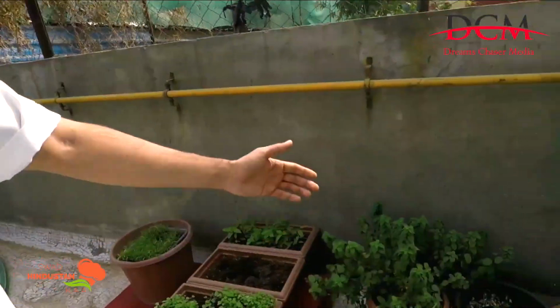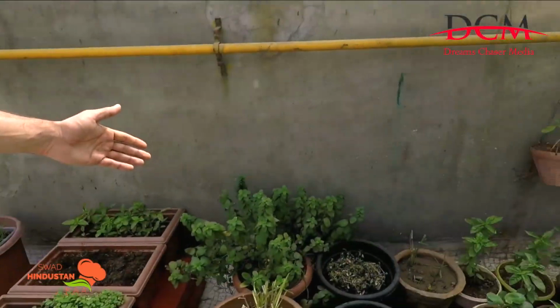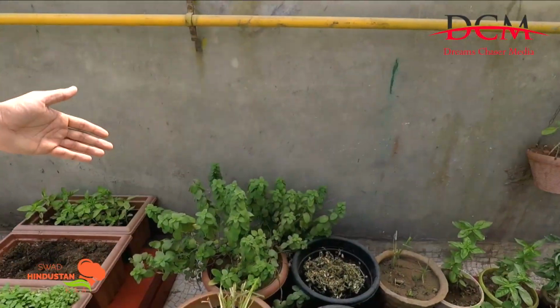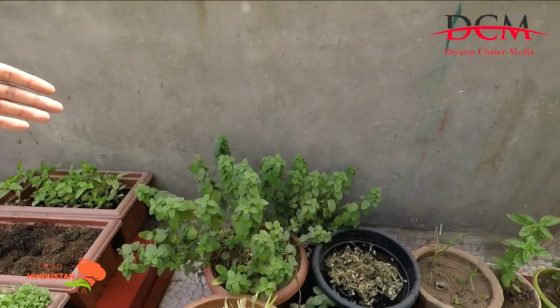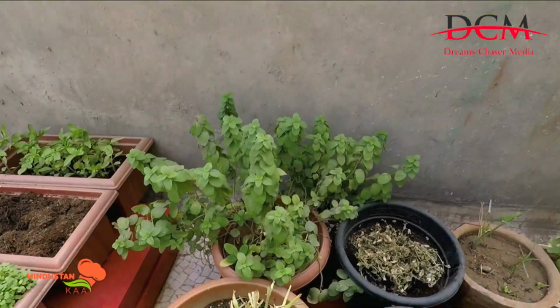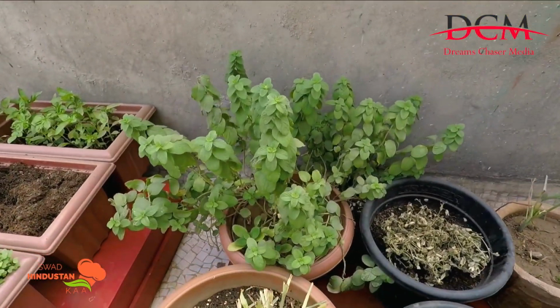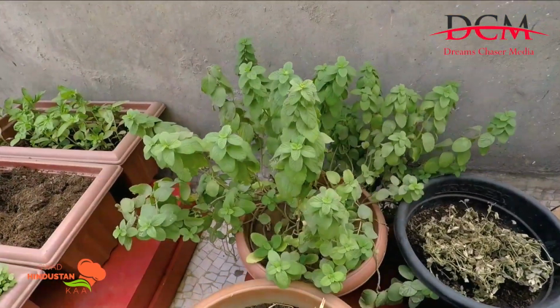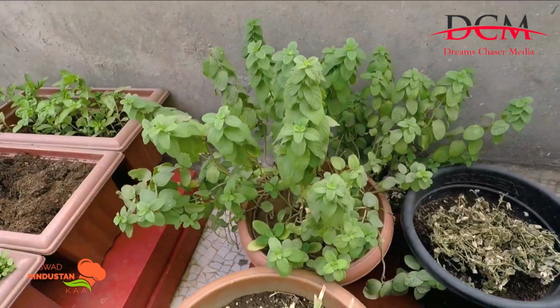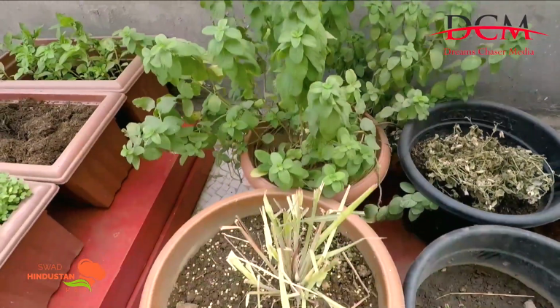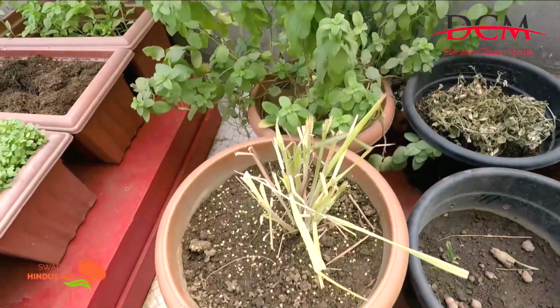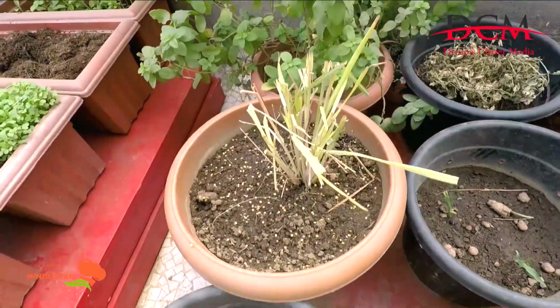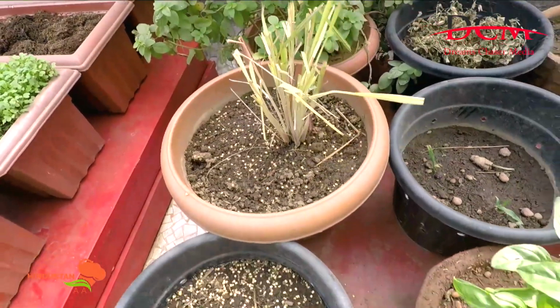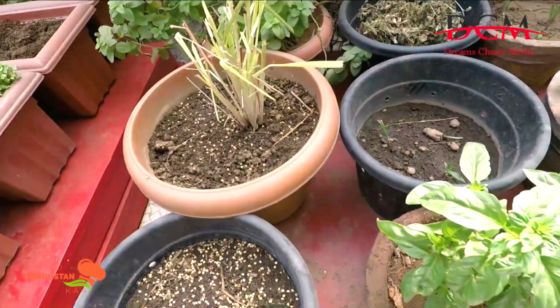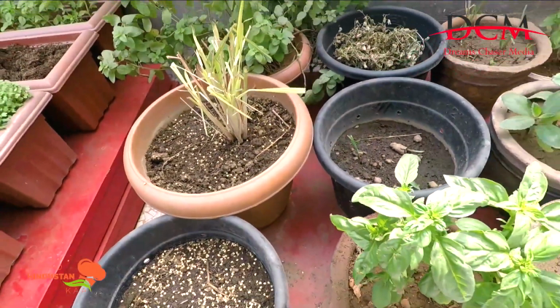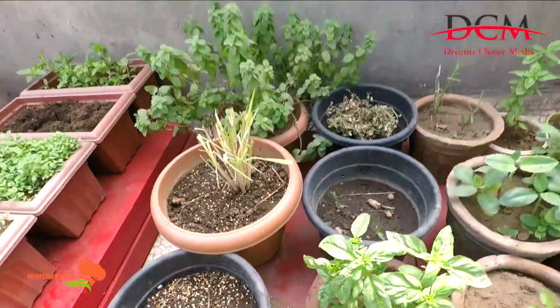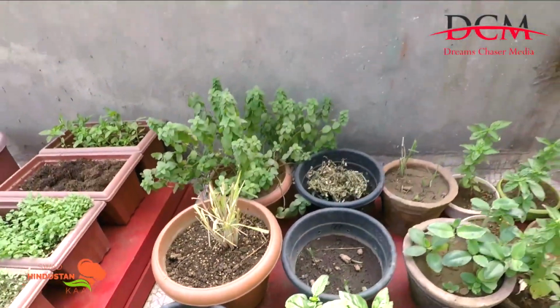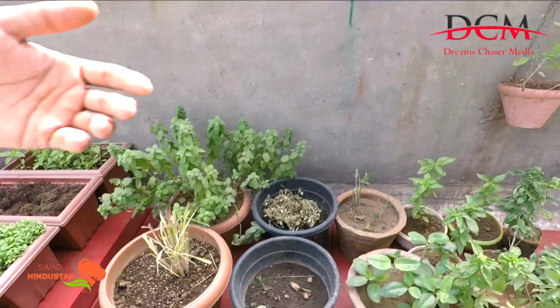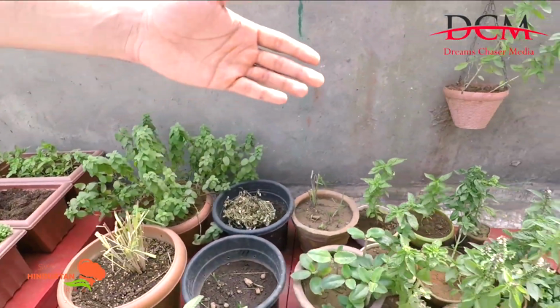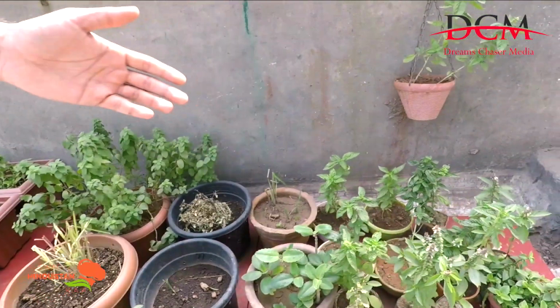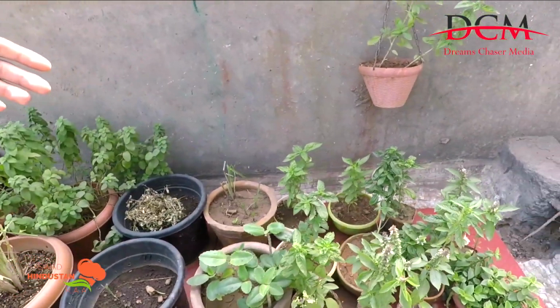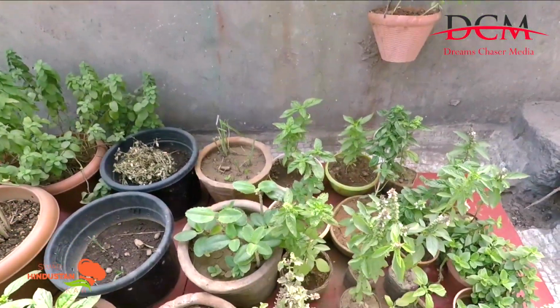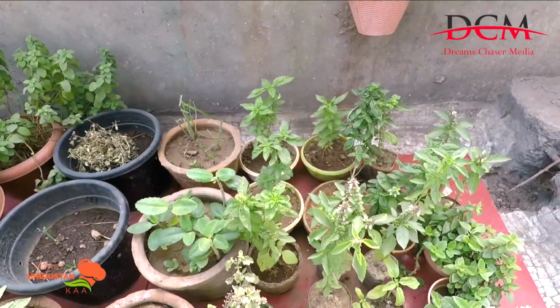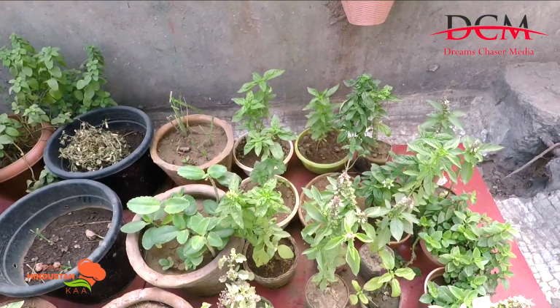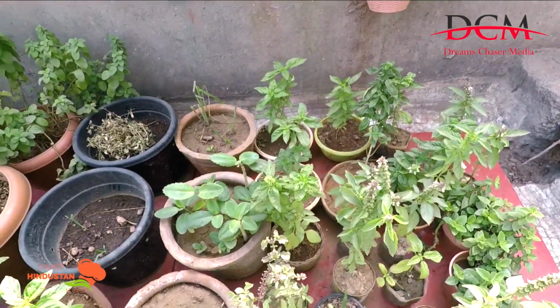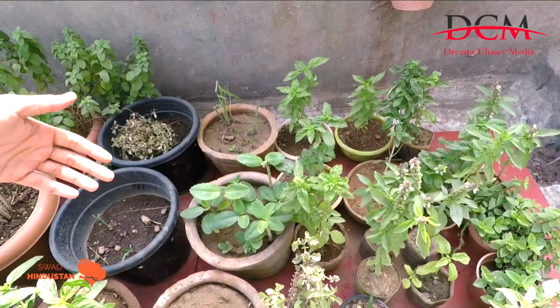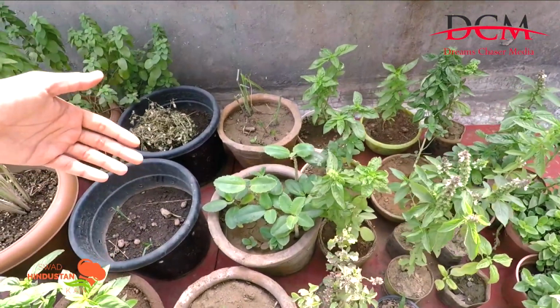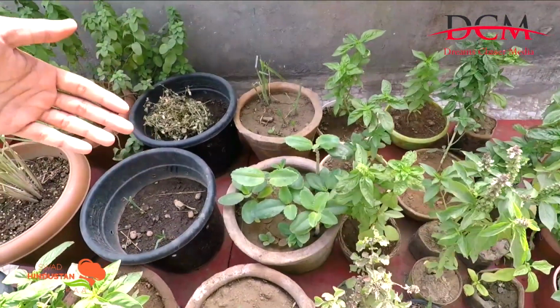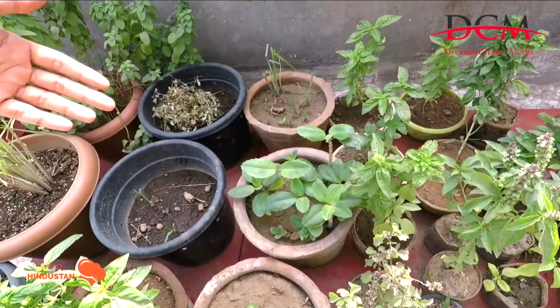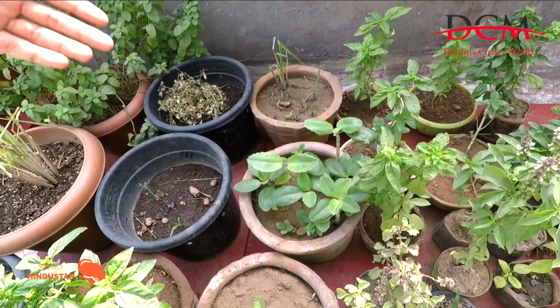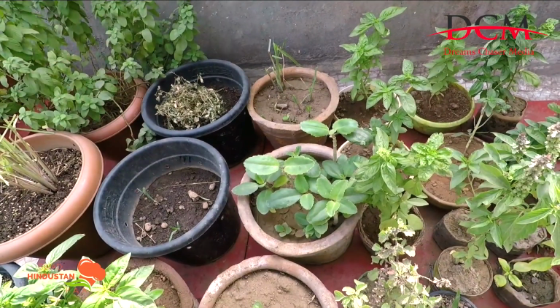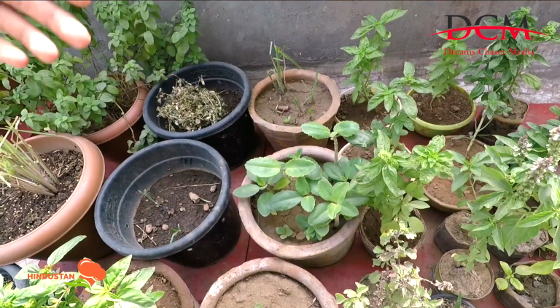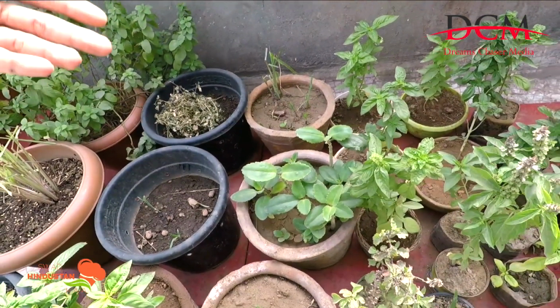Then here is peppermint. This is lemongrass — we have used a lot of it so it's still growing right now. Then we have tulsi also. Then this is patrpucchi — we use it in our garnish.